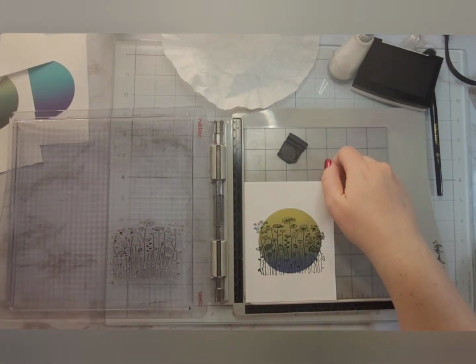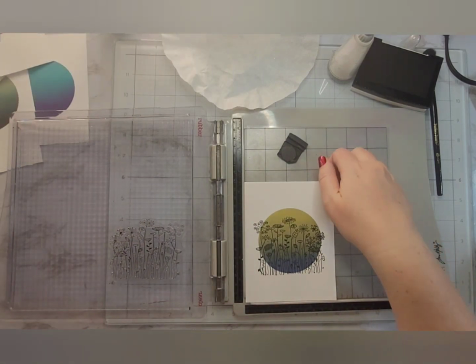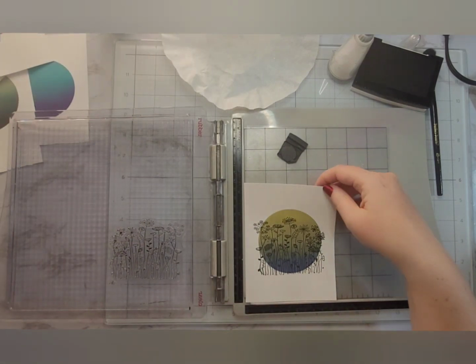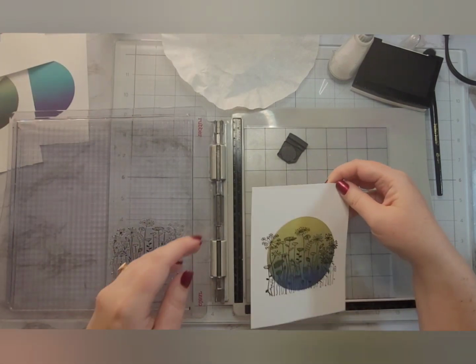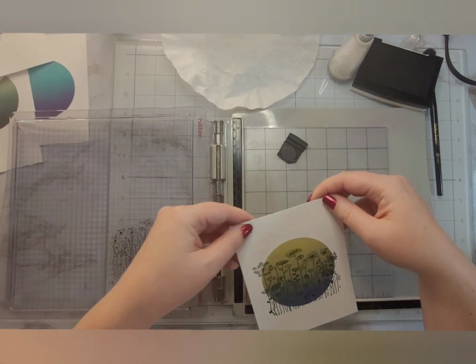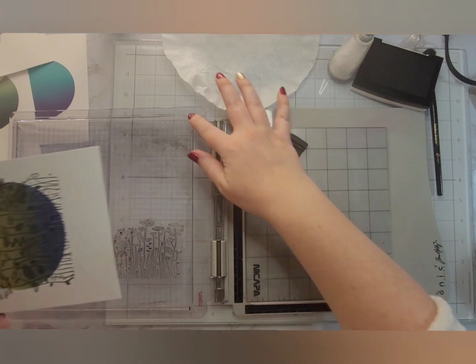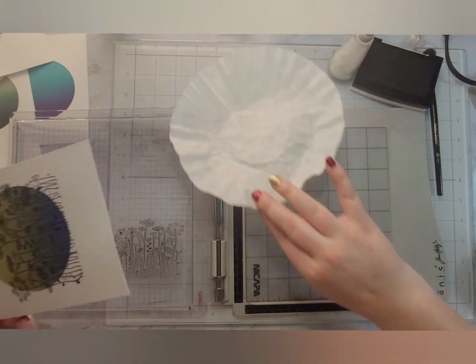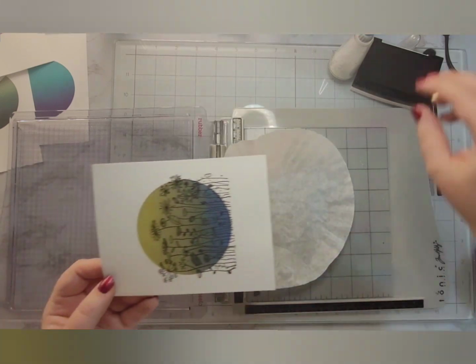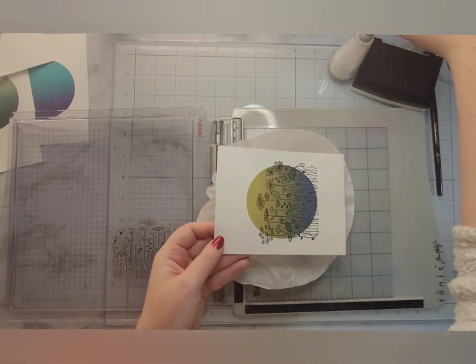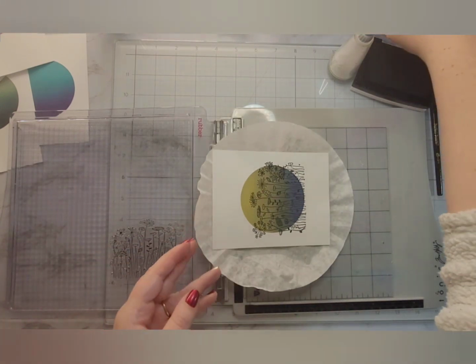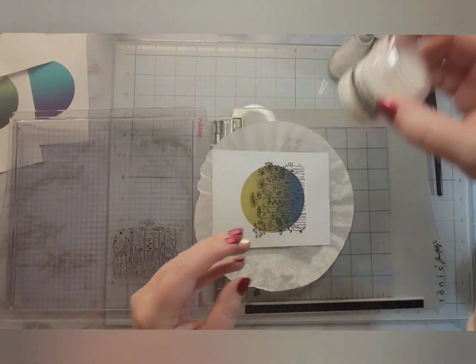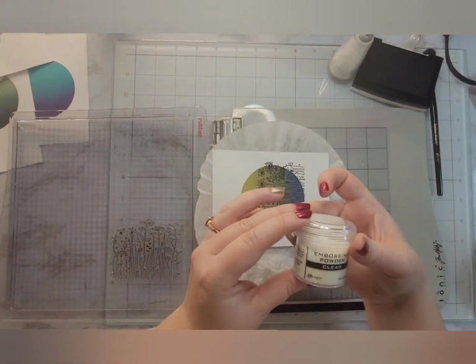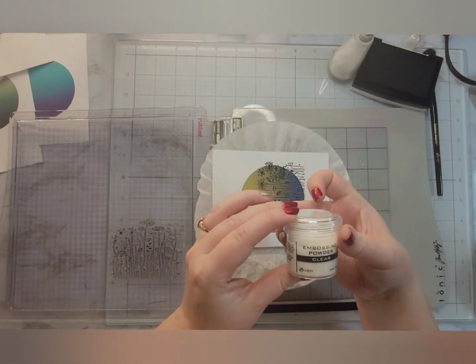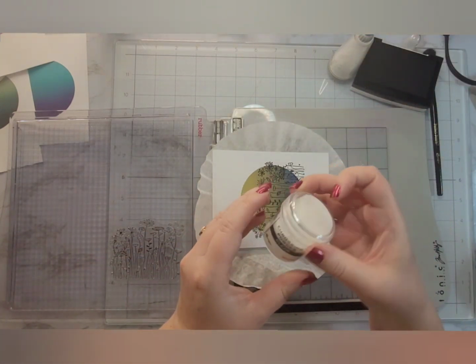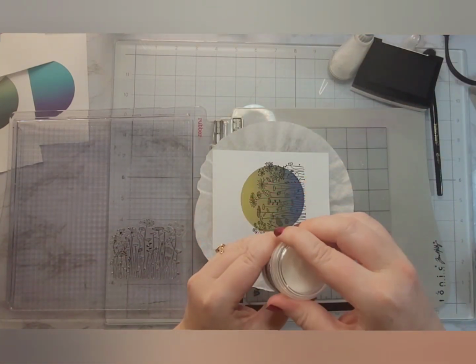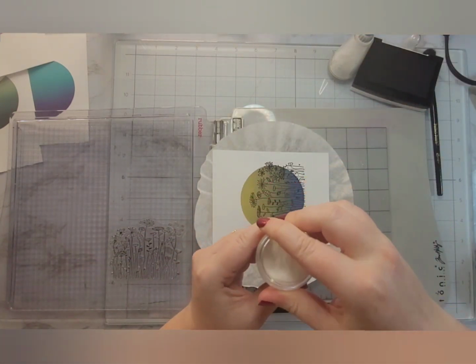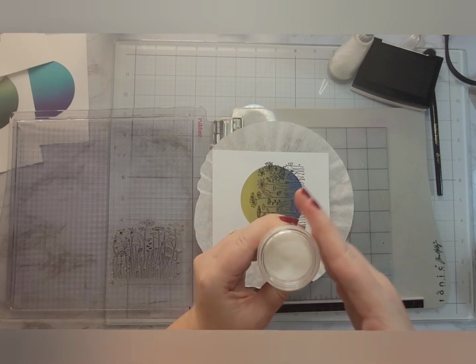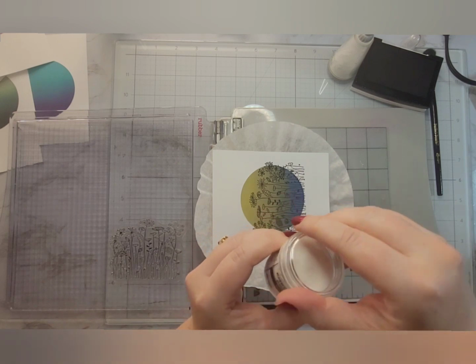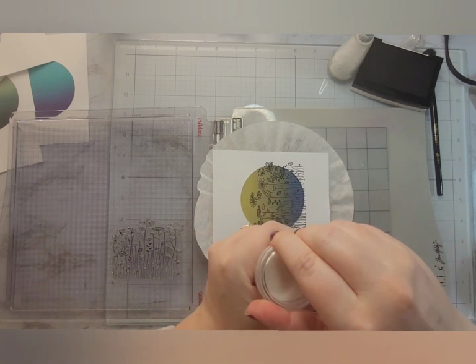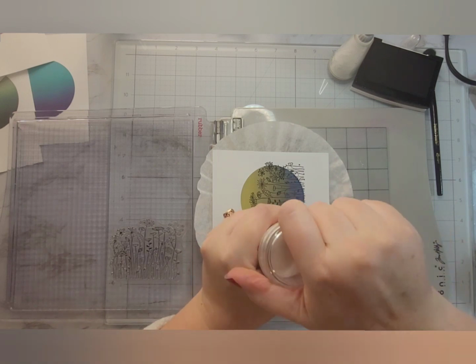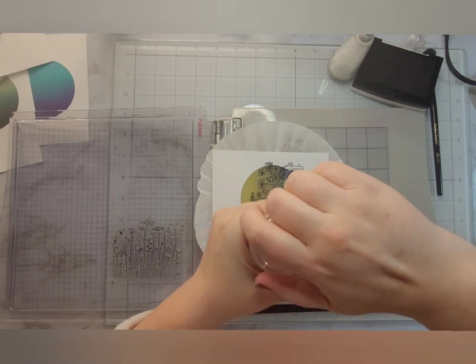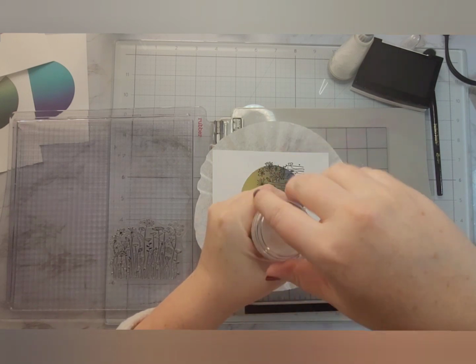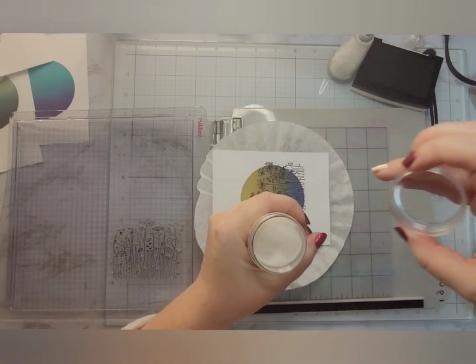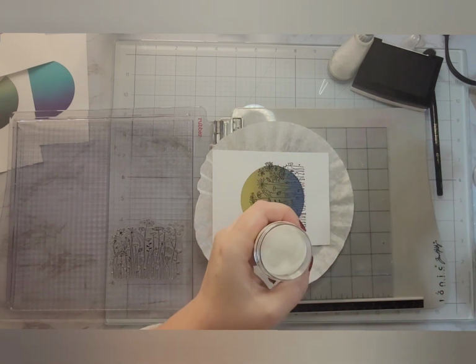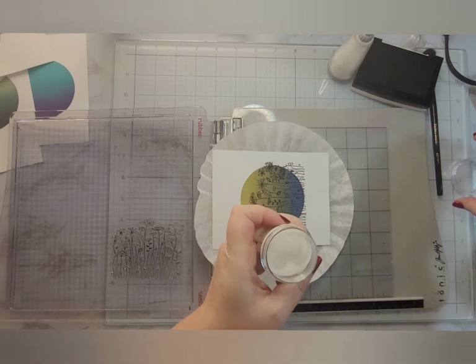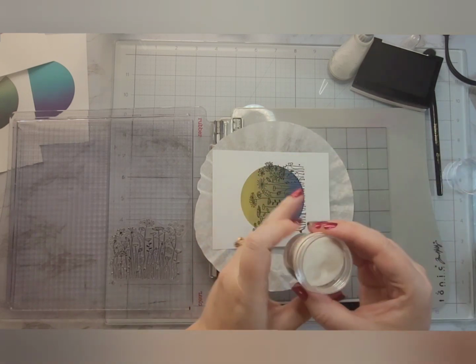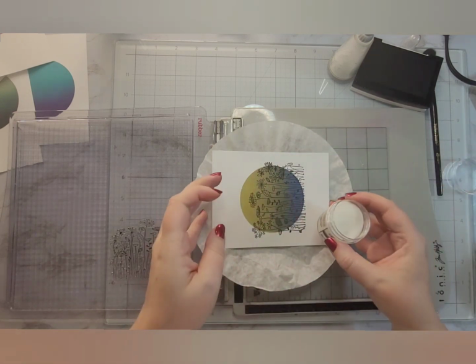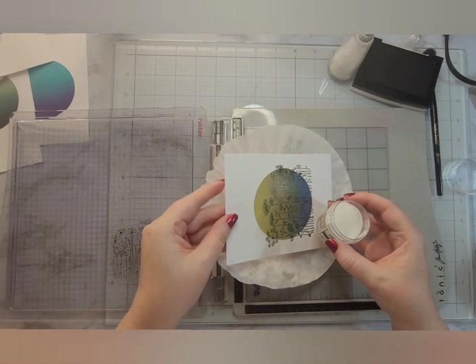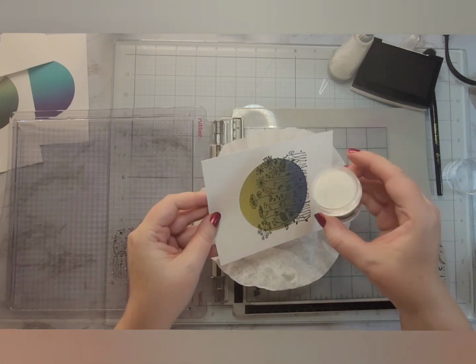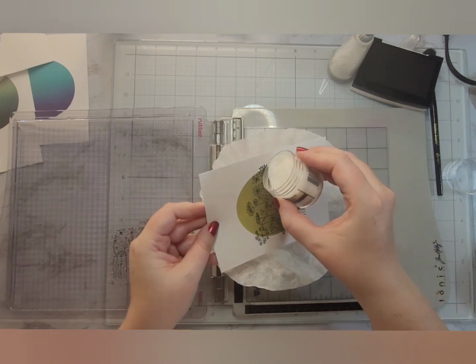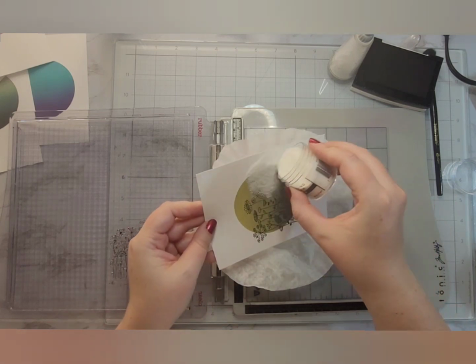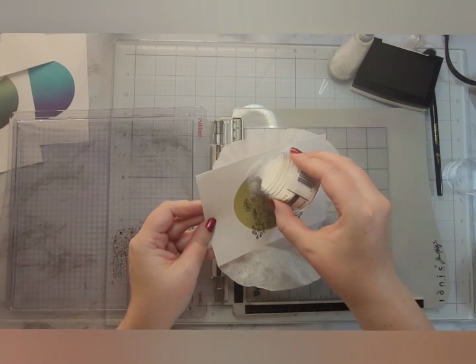I thought I was going to have to stamp these down multiple times, but this stamped beautifully the first time every time, which is a Christmas miracle — that very rarely happens. I'm using my little pressure tool from Stampin' Bug off of Etsy just to apply some even pressure so that I can get a good image all the way across. This stamped beautifully the first time.